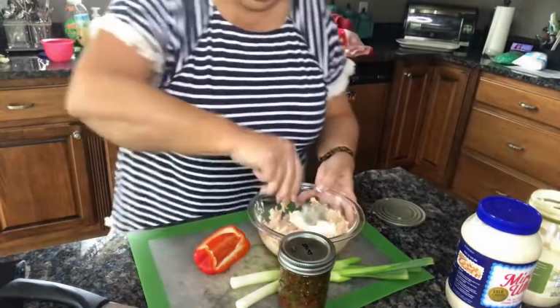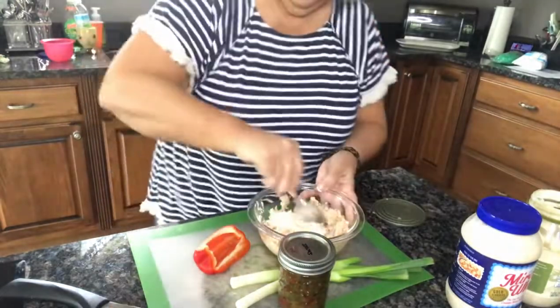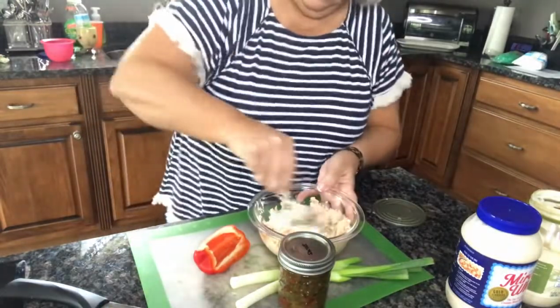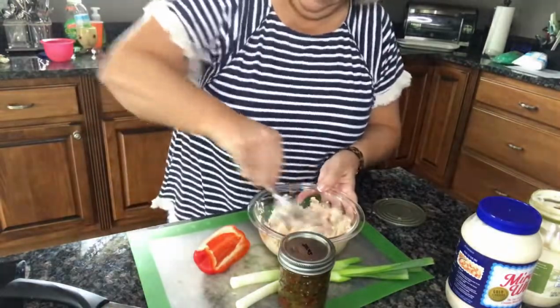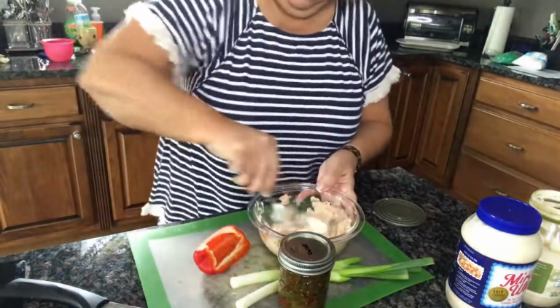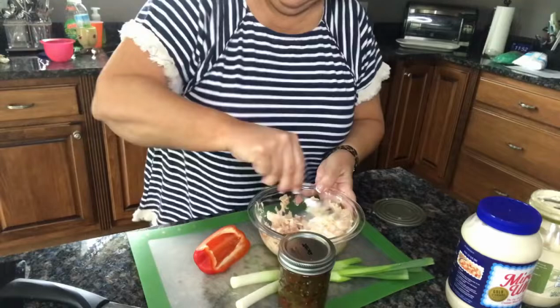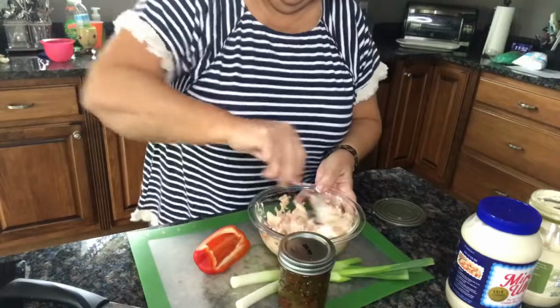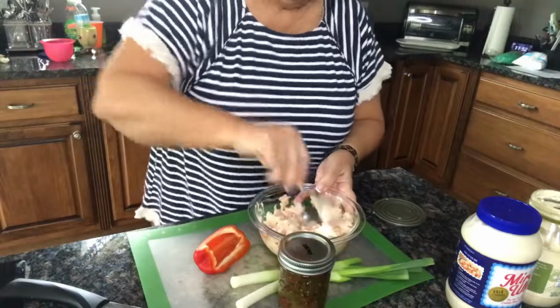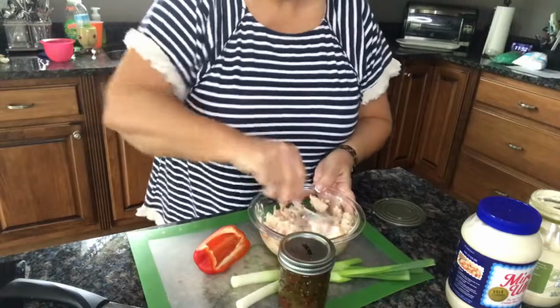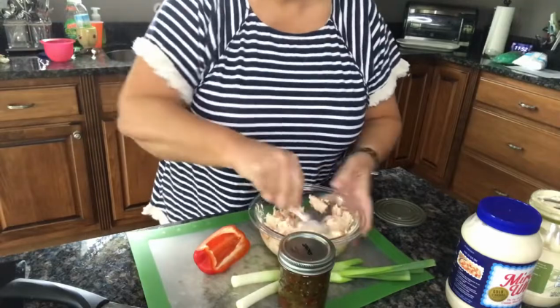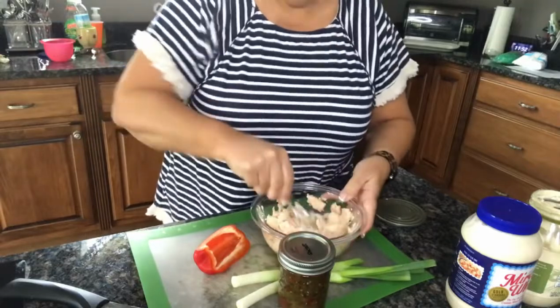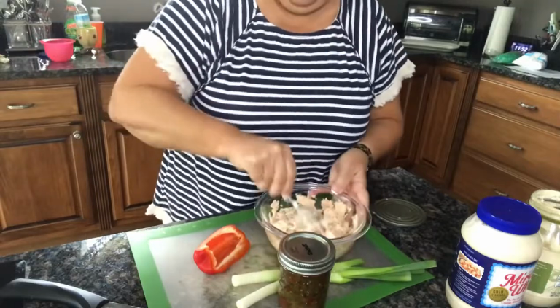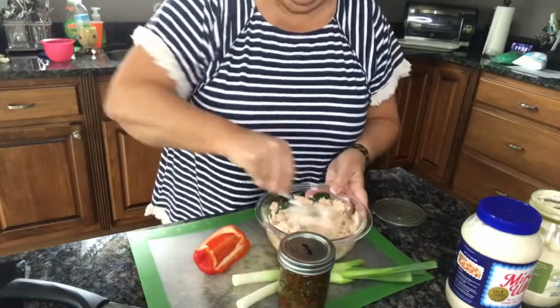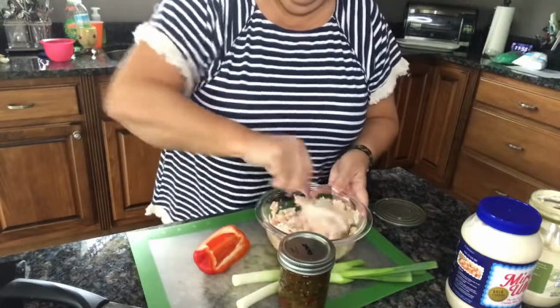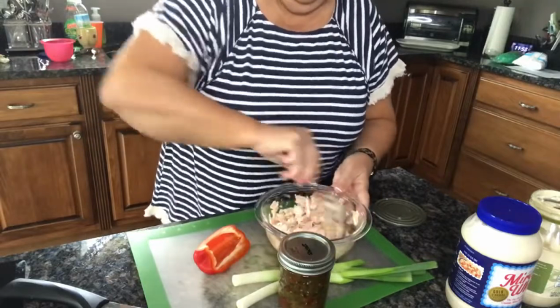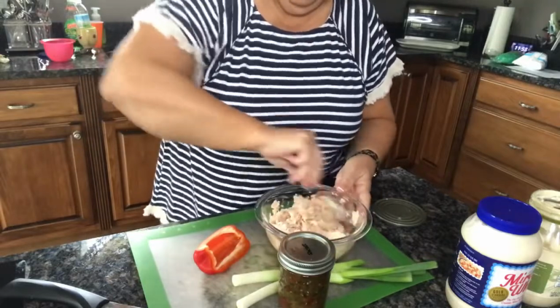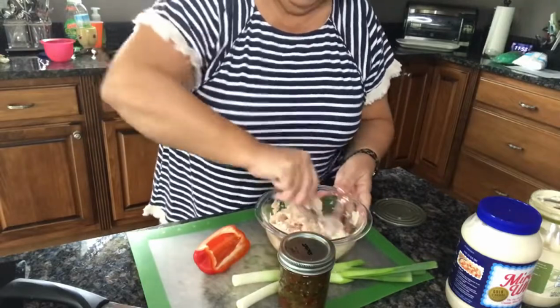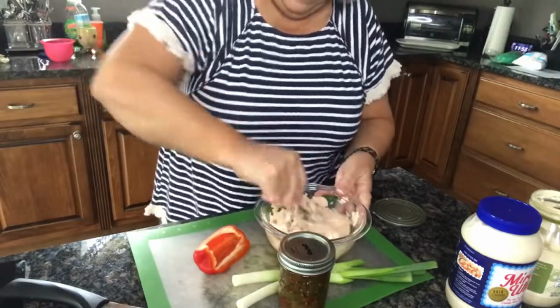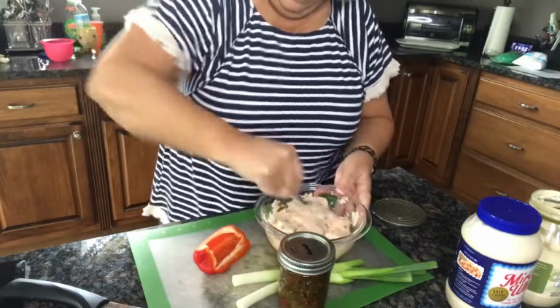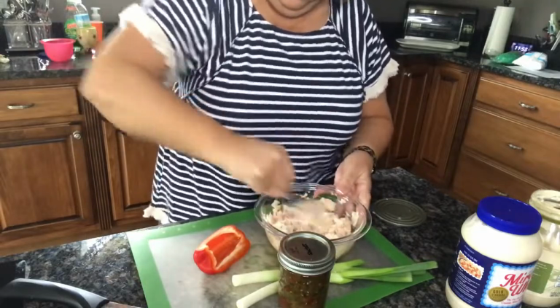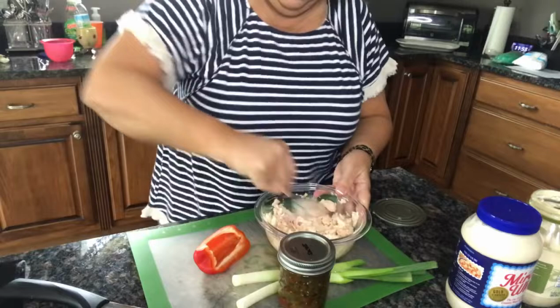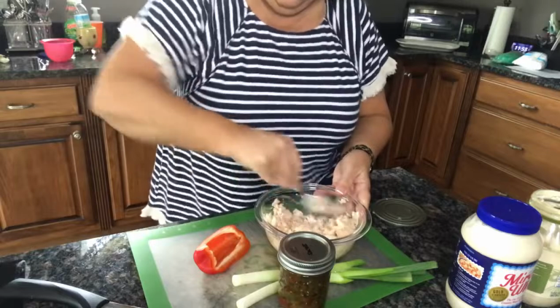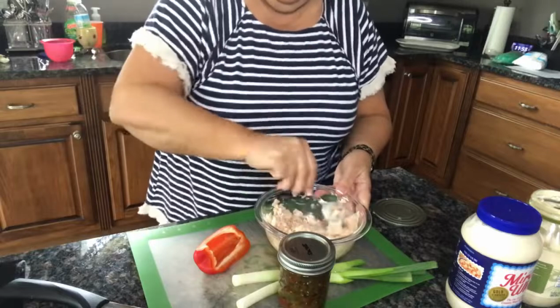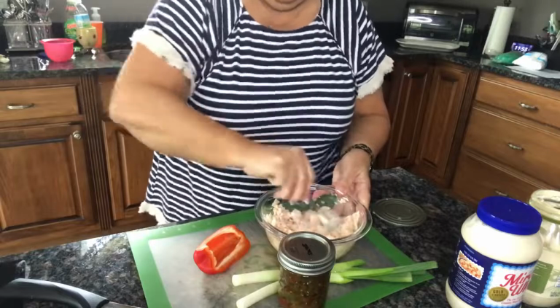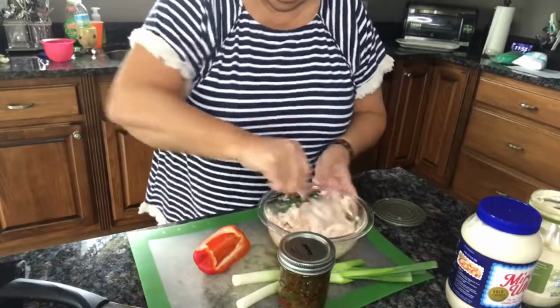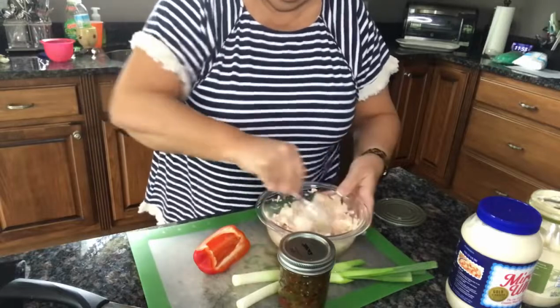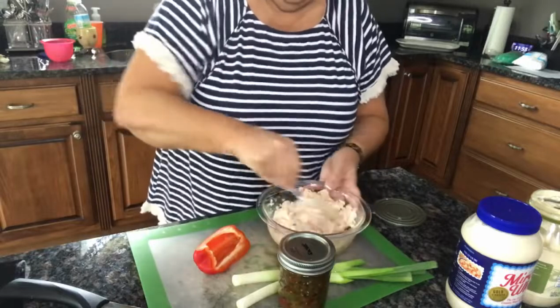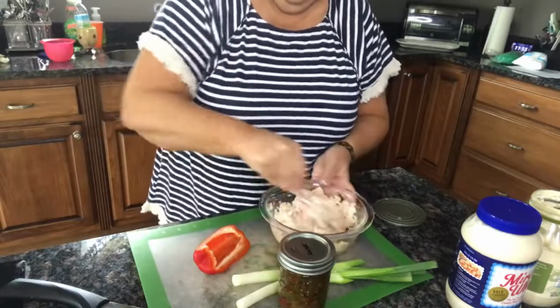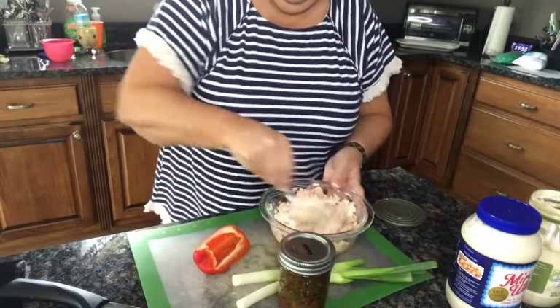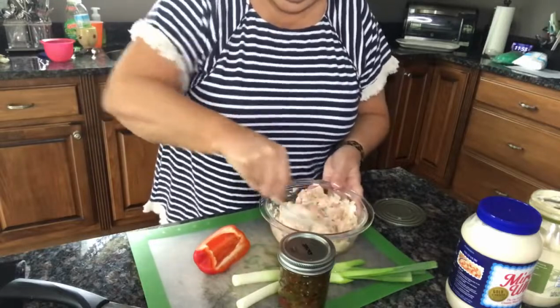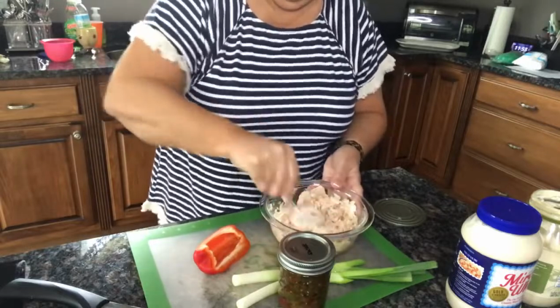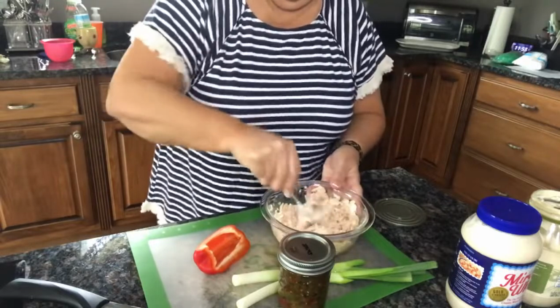I'm just going to mix that in there. You'll notice I didn't put a lot — if you're trying to eat healthy, if you can cut down on the fats, that's a good thing.